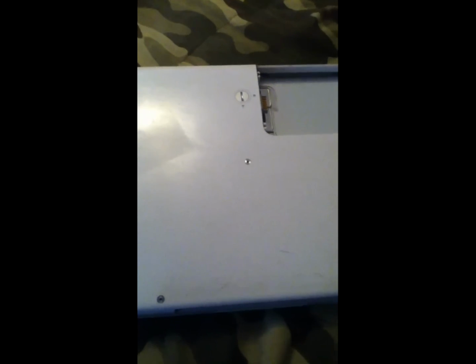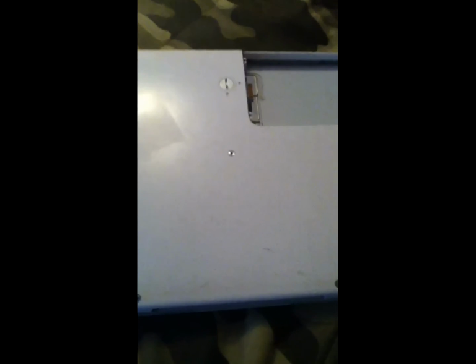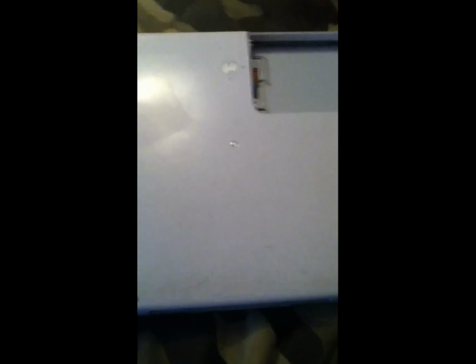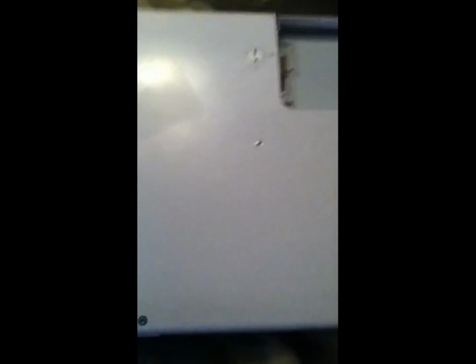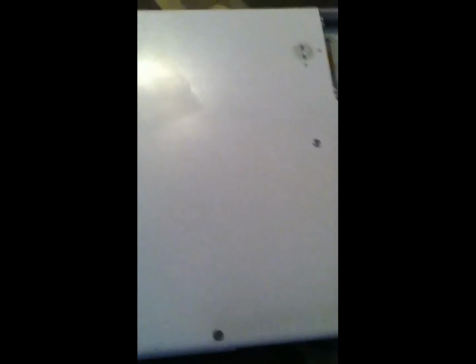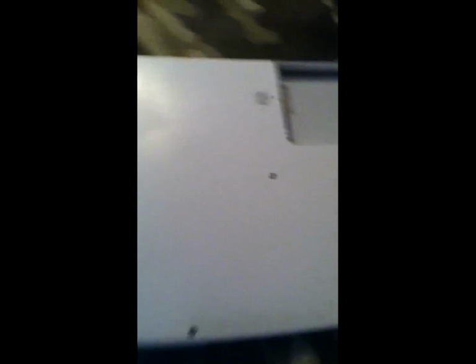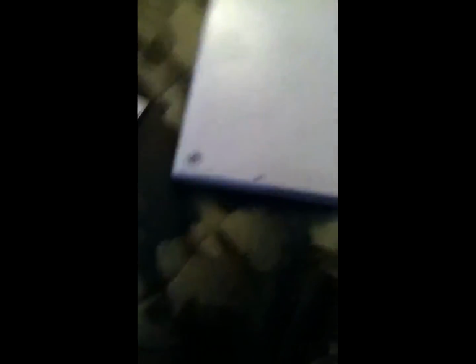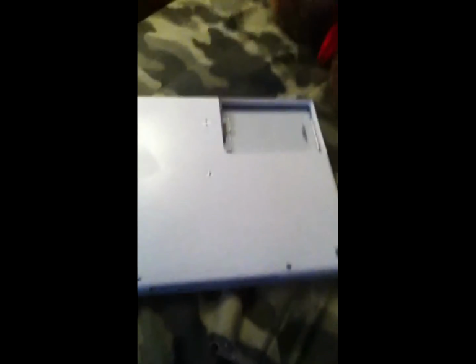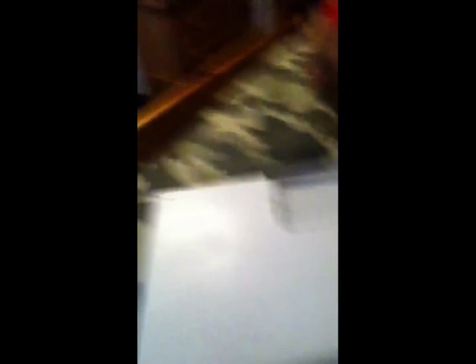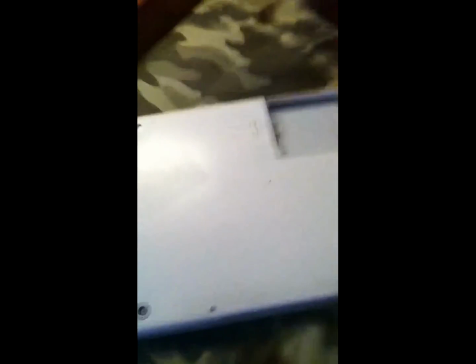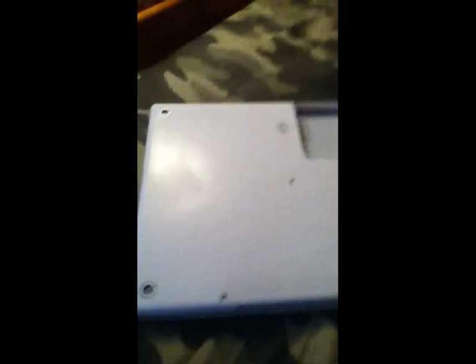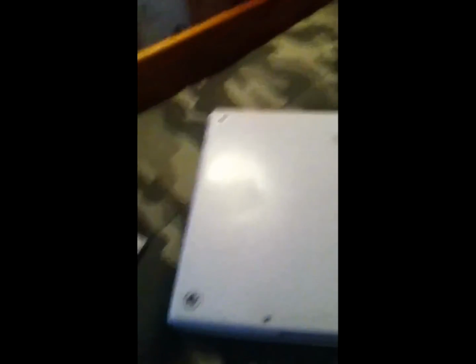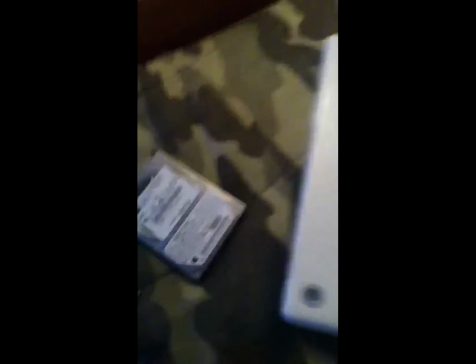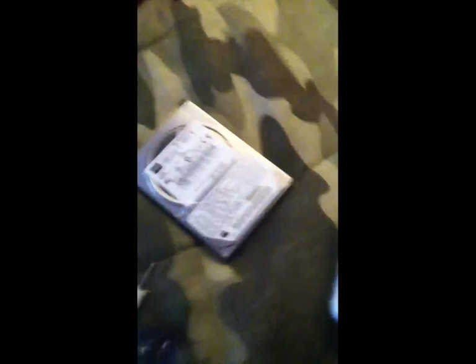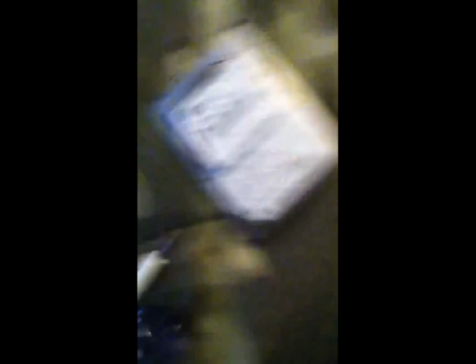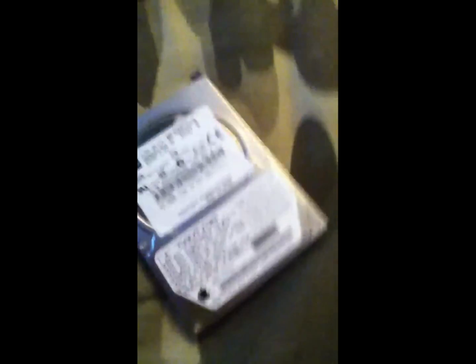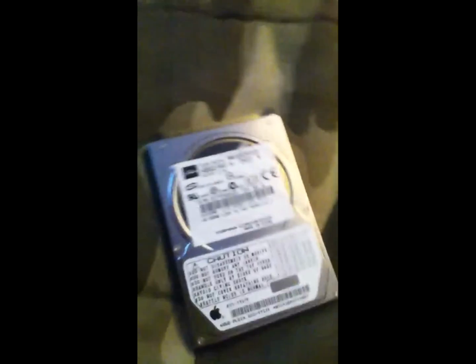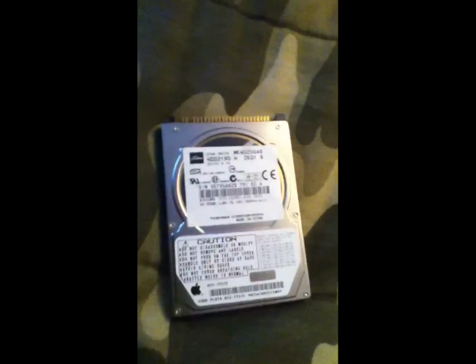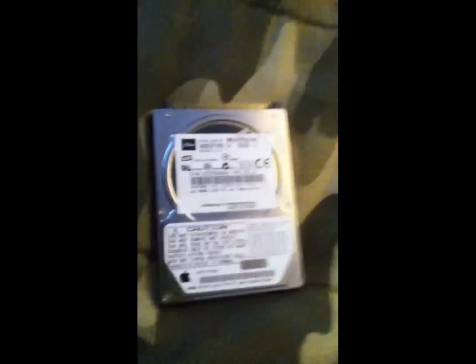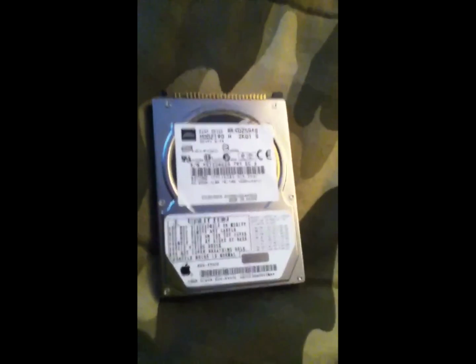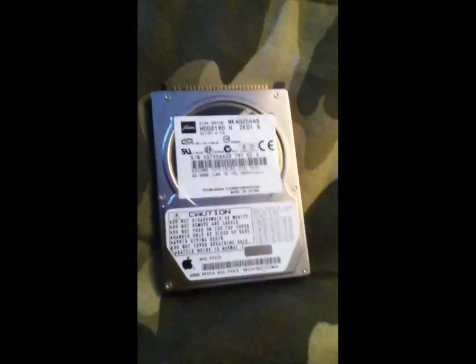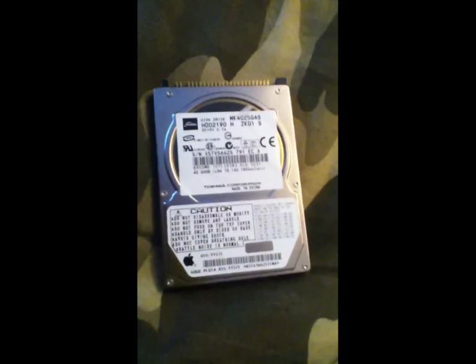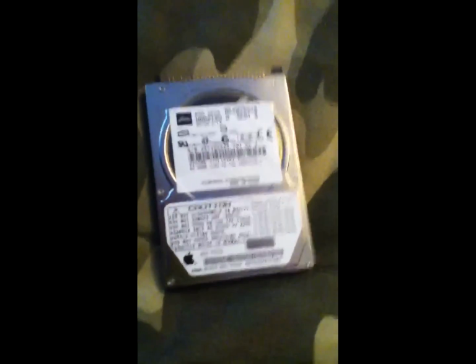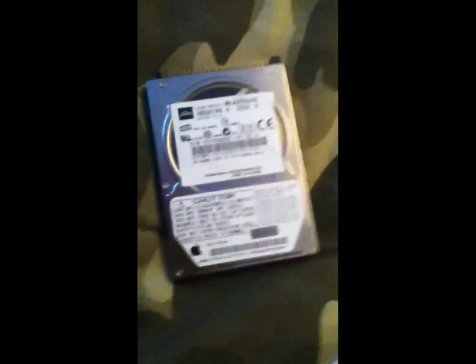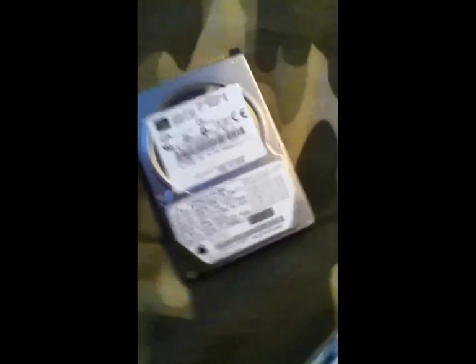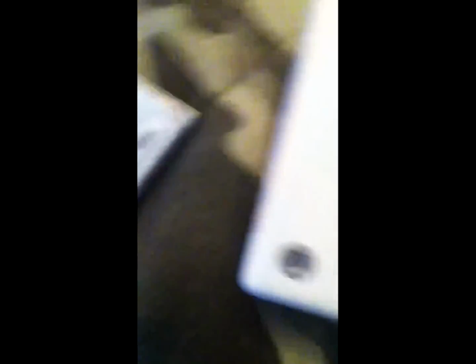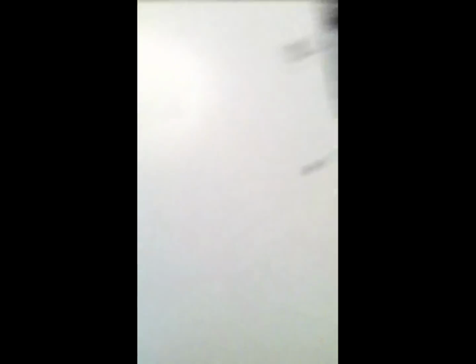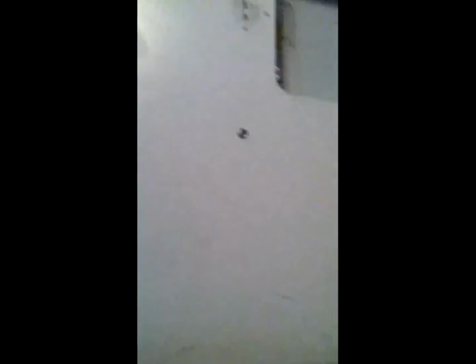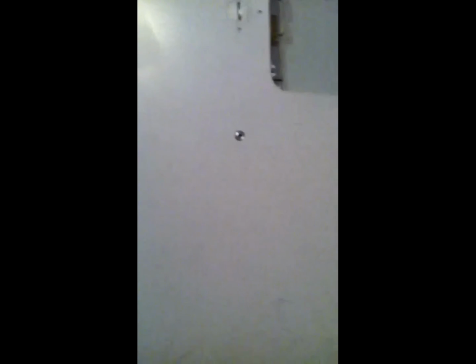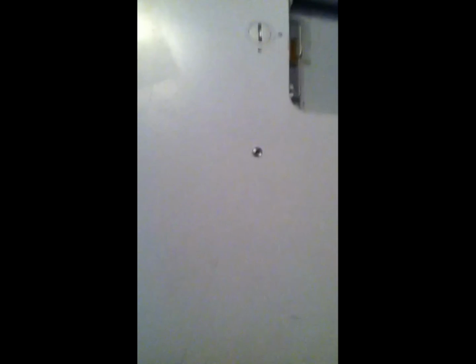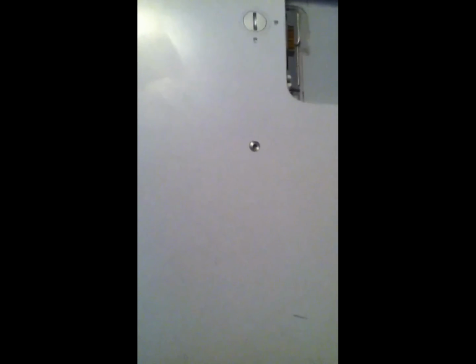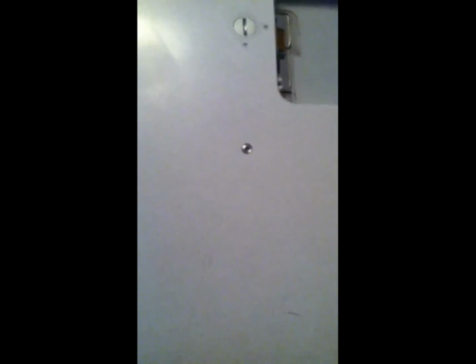Hey guys, today I want to show you how to disassemble the iBook G4 and how to put the hard drive into it, if that's what you're doing. But mainly this is how to disassemble it.